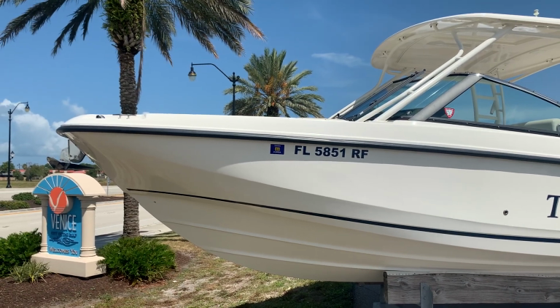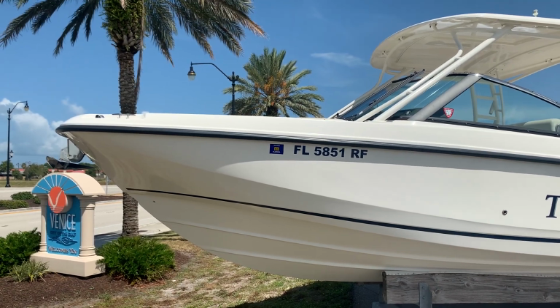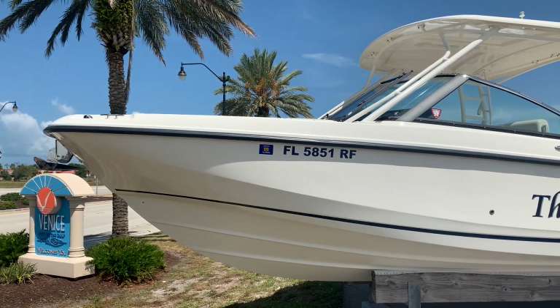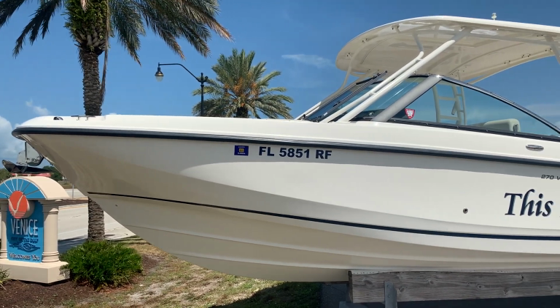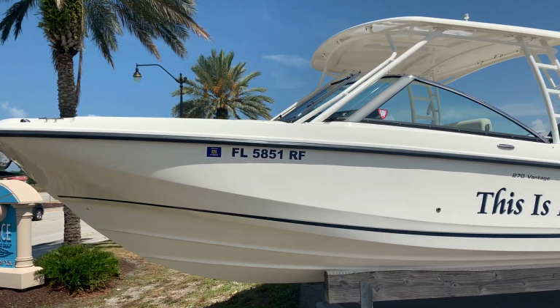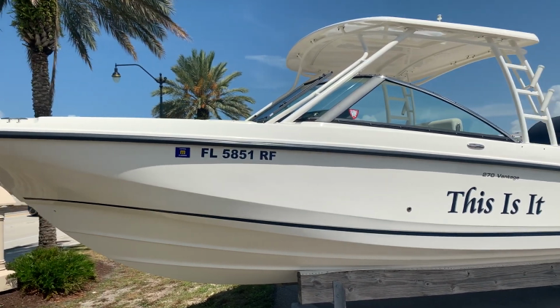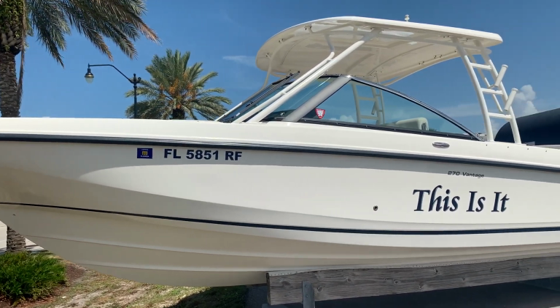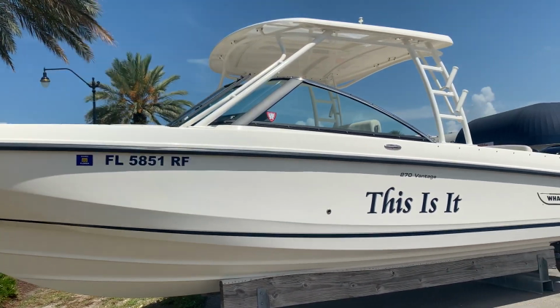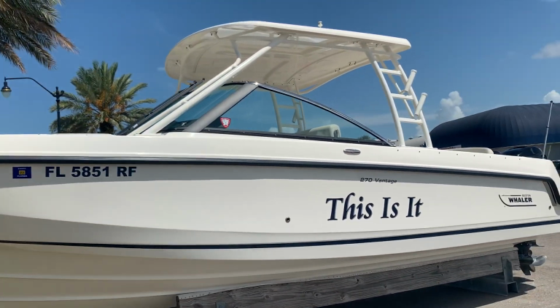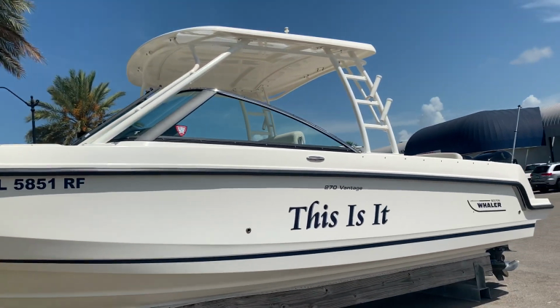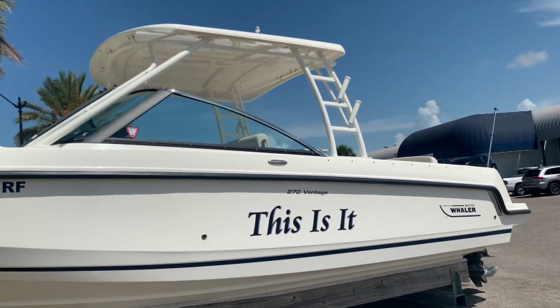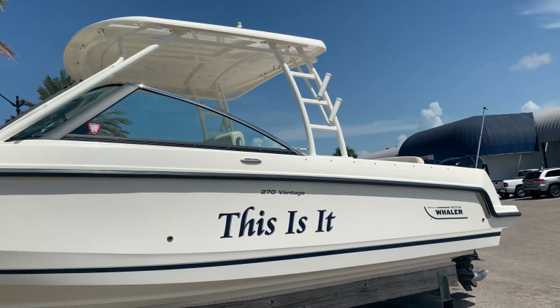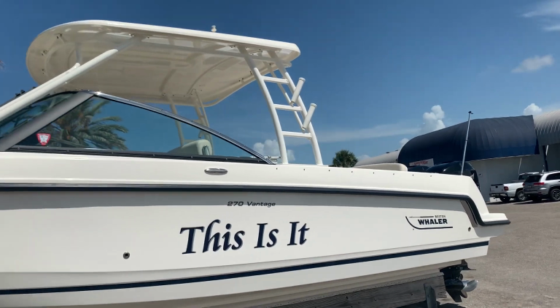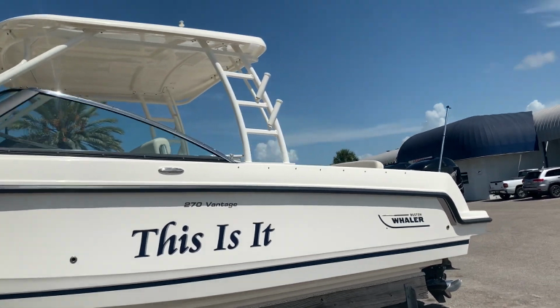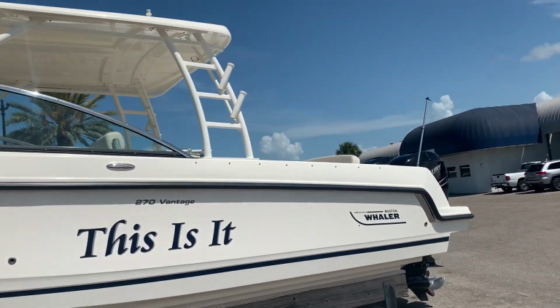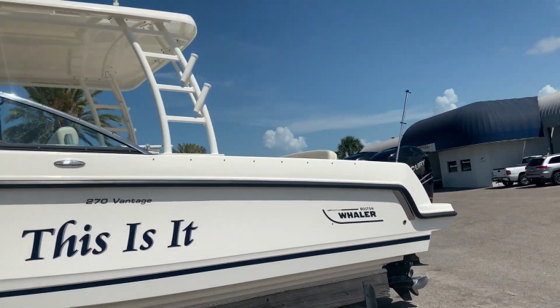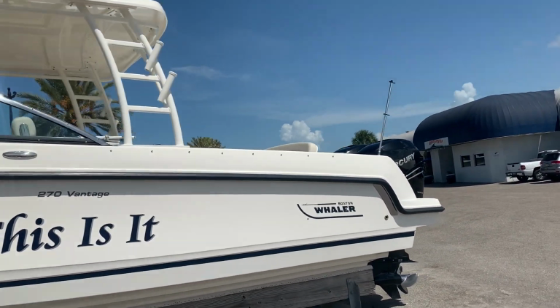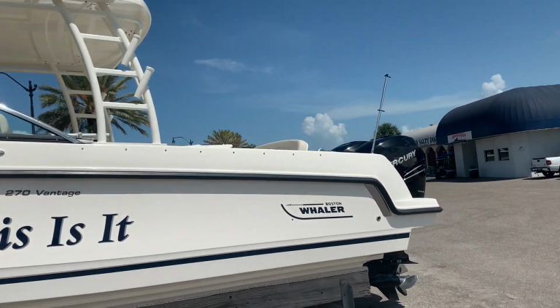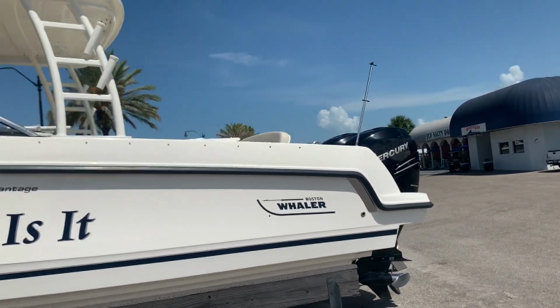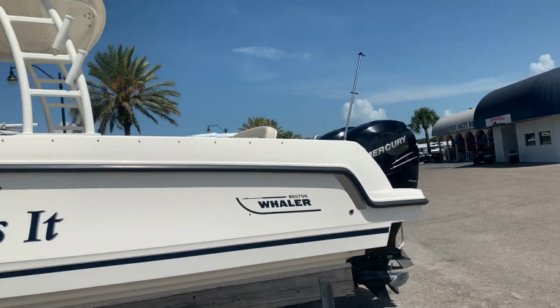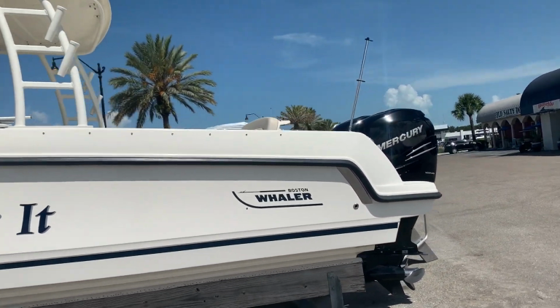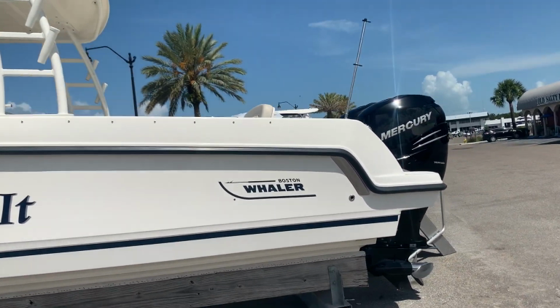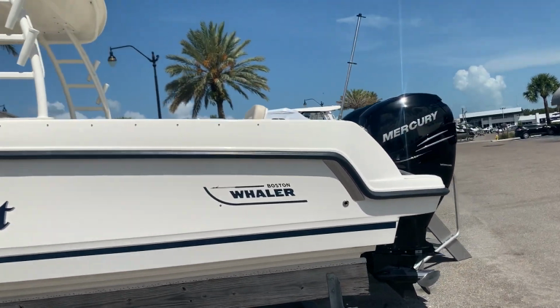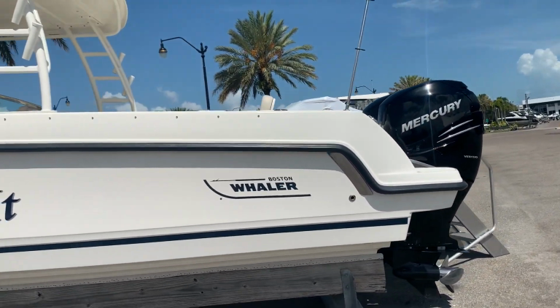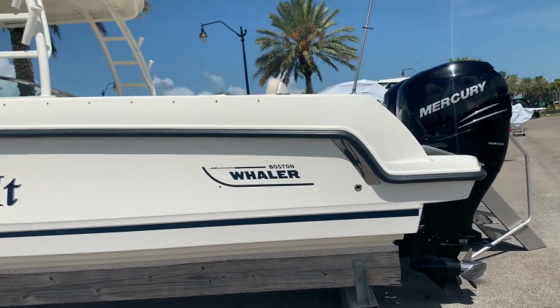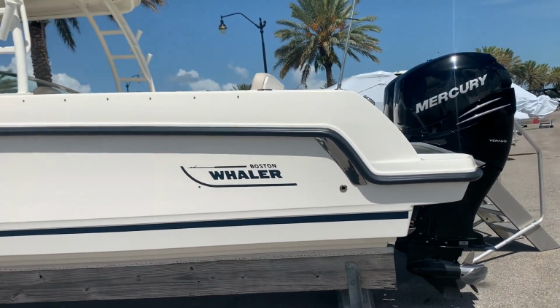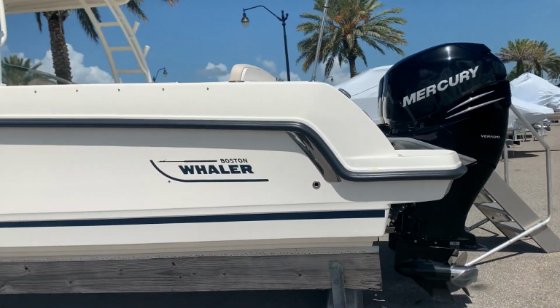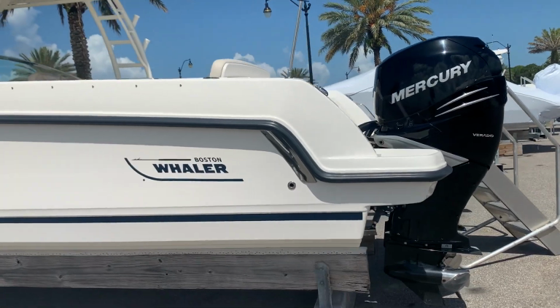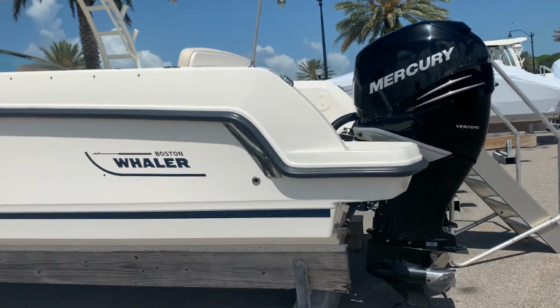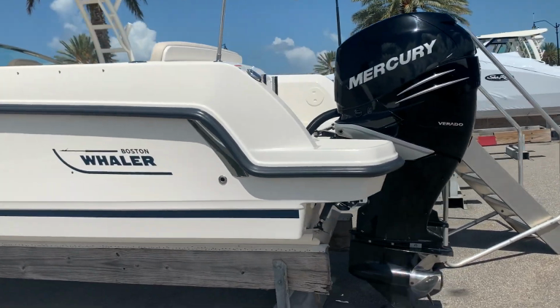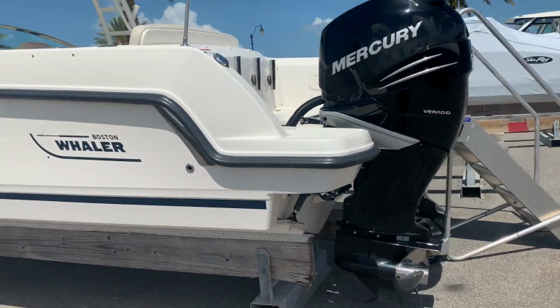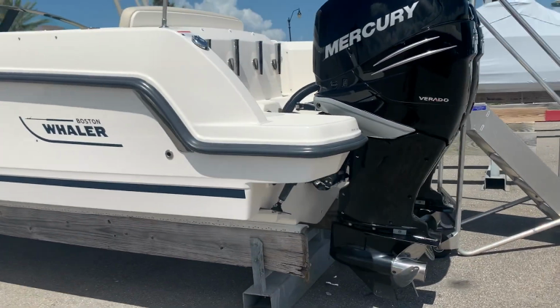Hi, this is Jeremy Bradshaw from MarineMax in Venice. This is one of our recent trades here. This is an exceptionally clean, well-equipped 2016 Boston Whaler 270 Vantage.